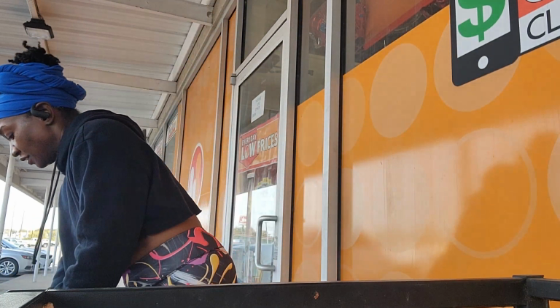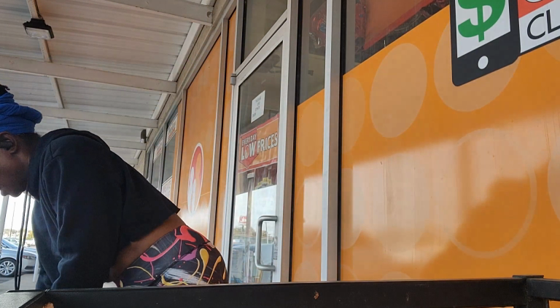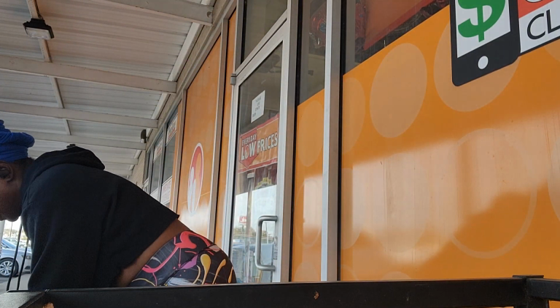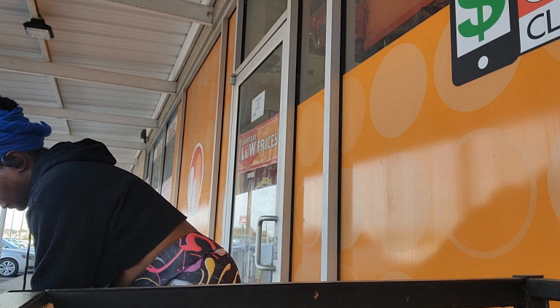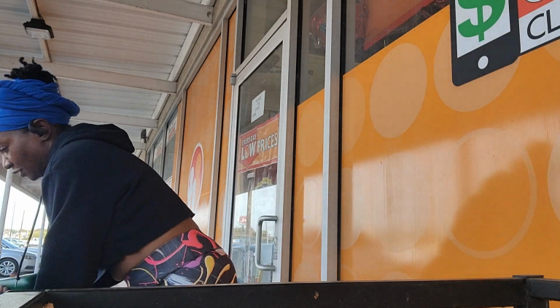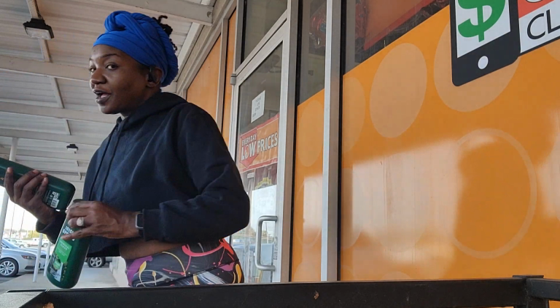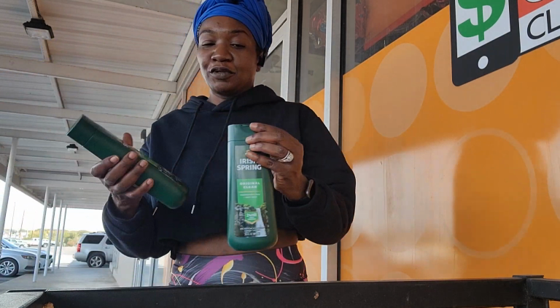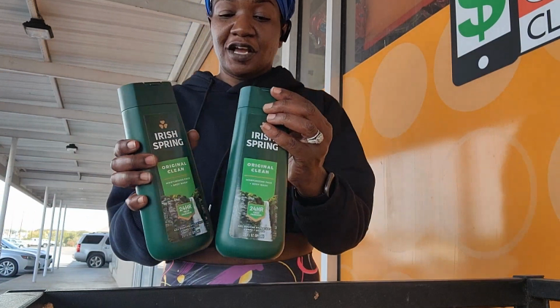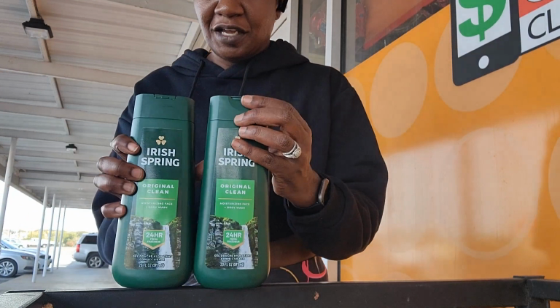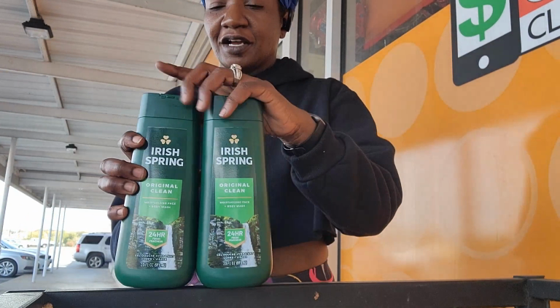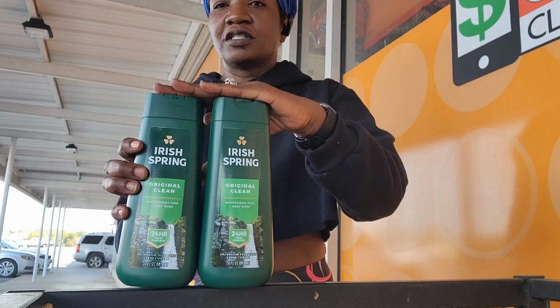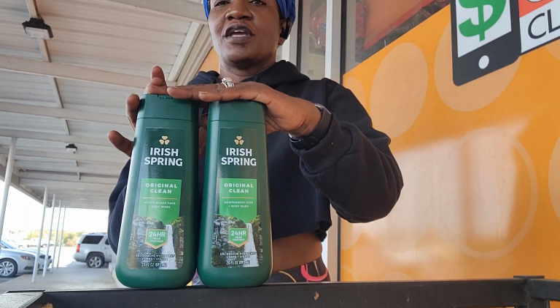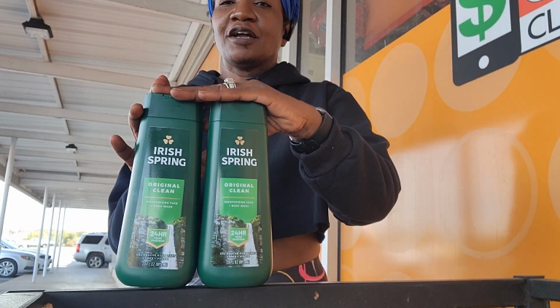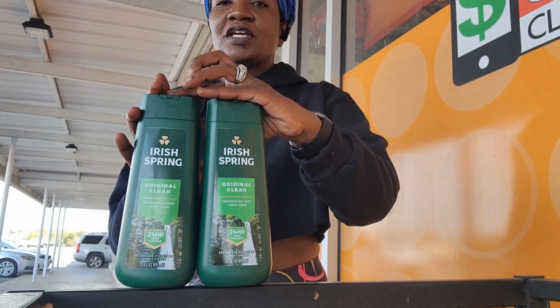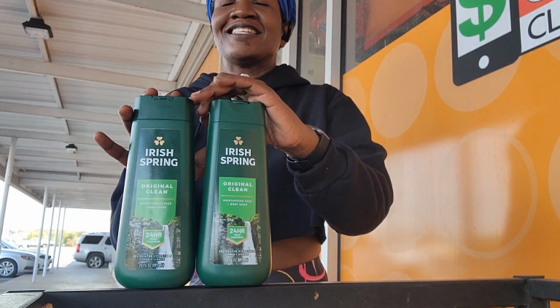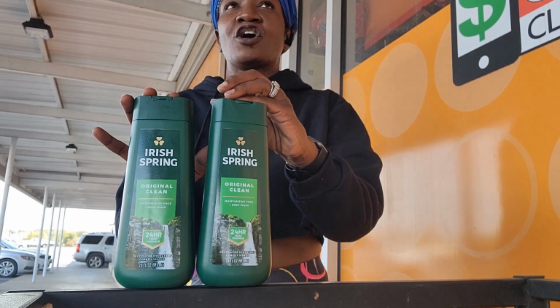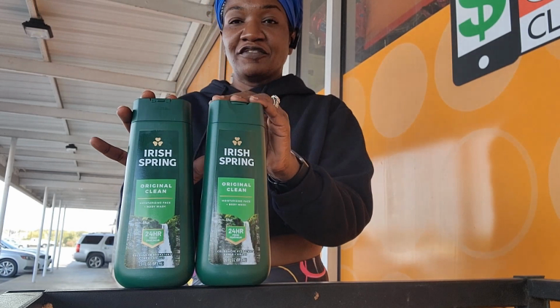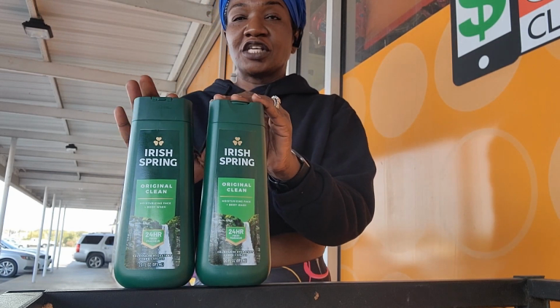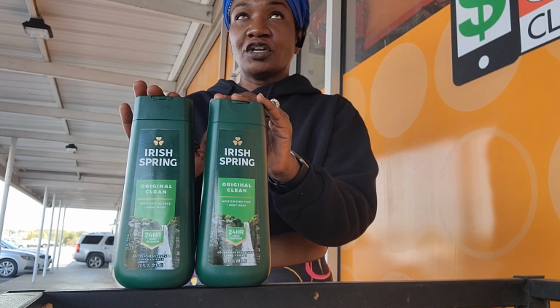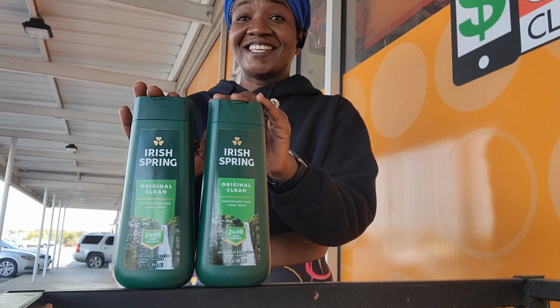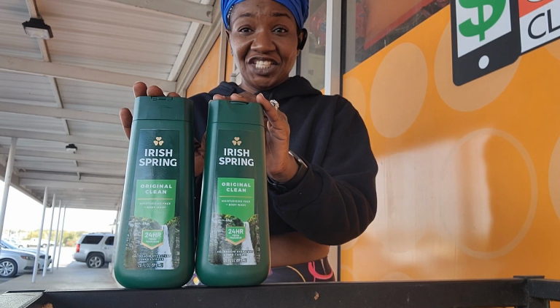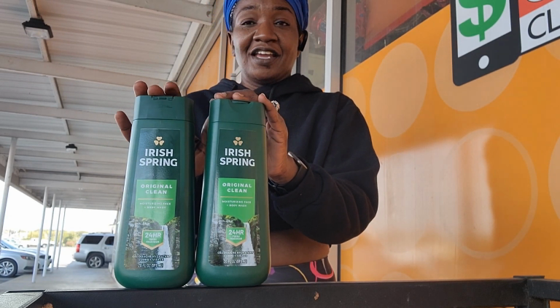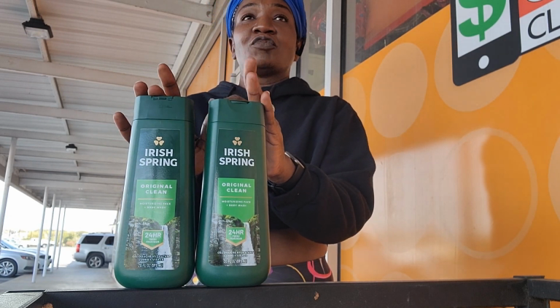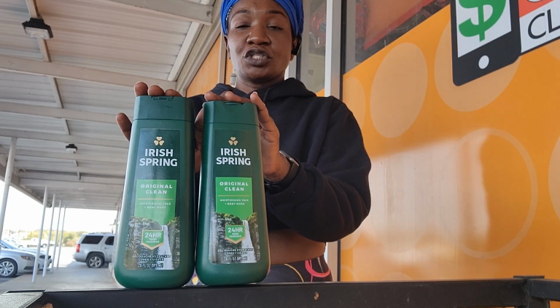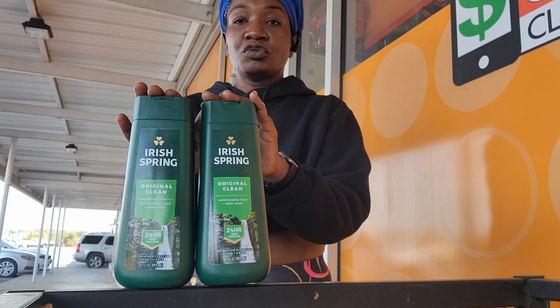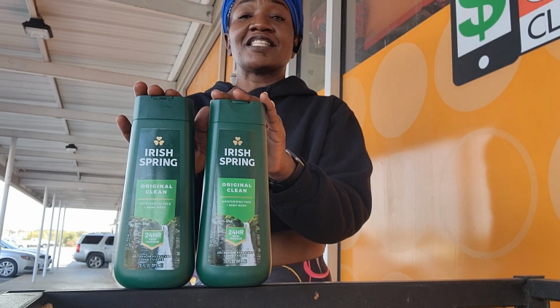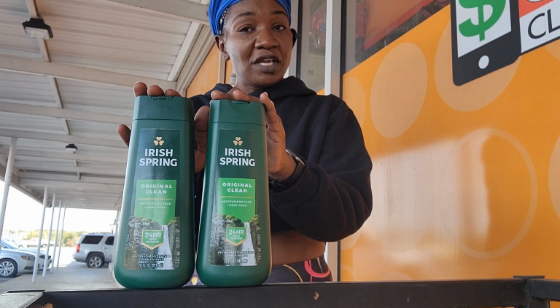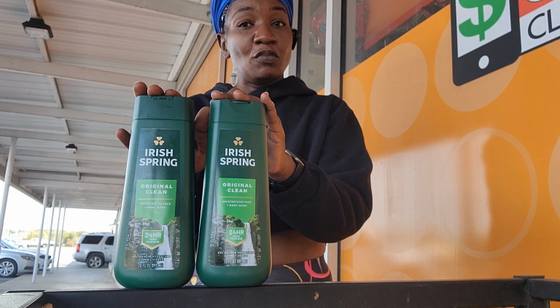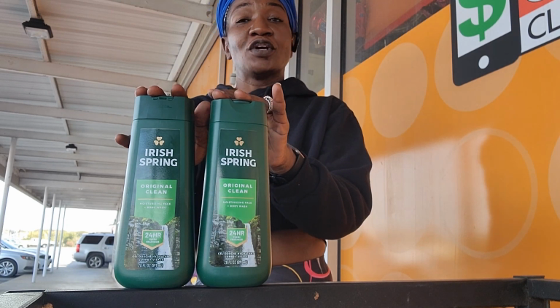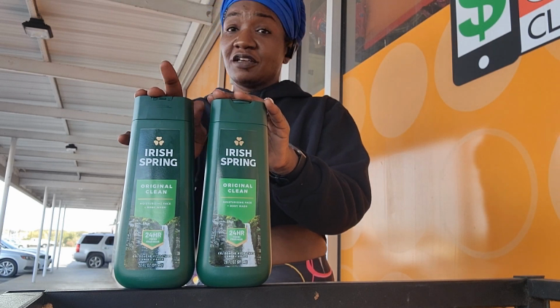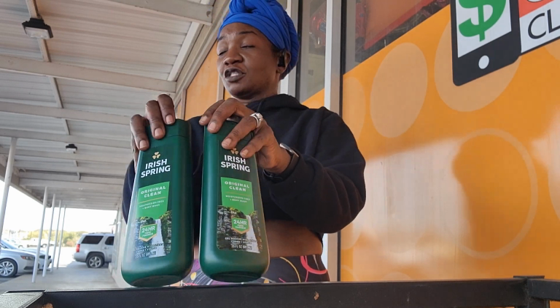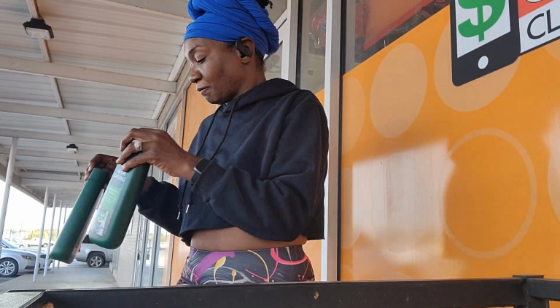Next up, I cannot believe it's already time to stock up on this. We have the Irish Spring — they are $5.35 each. And when you purchase two, there is a $3 coupon, which is good for Irish Spring.